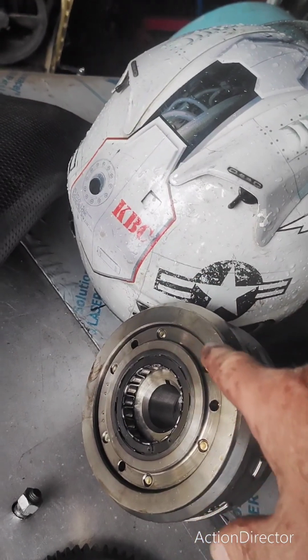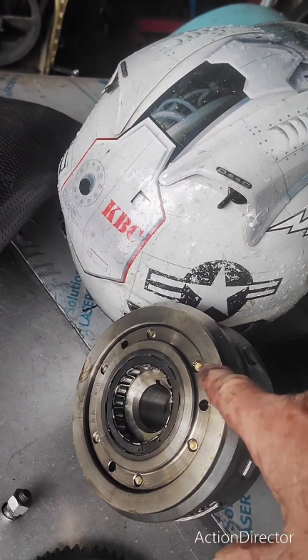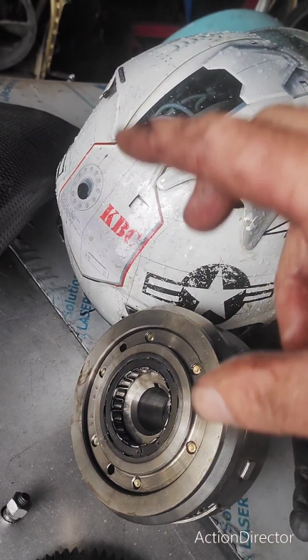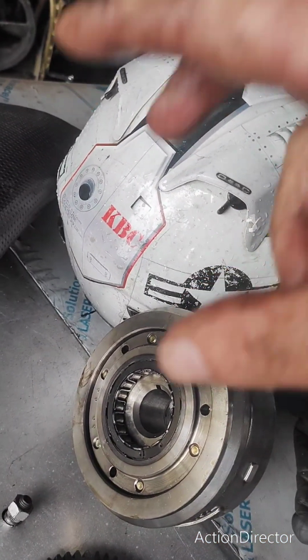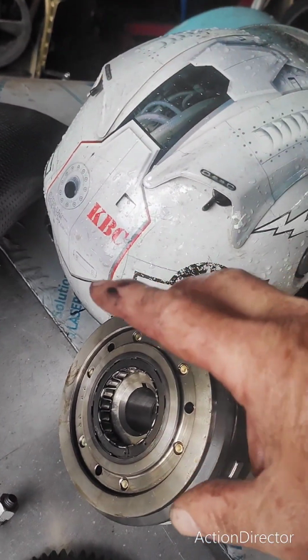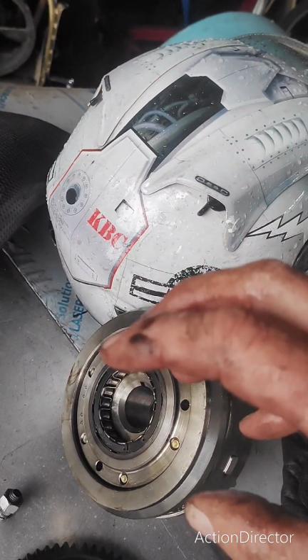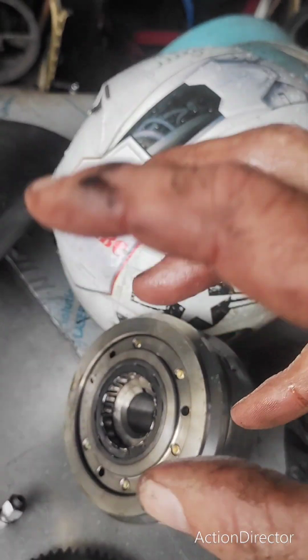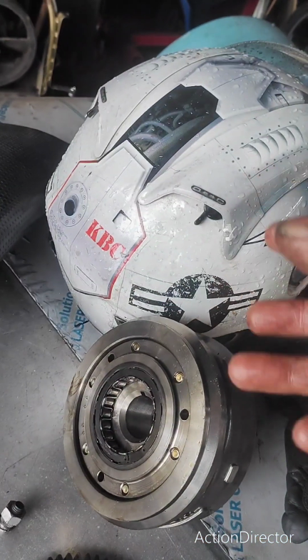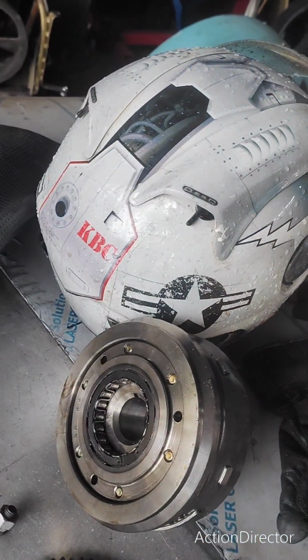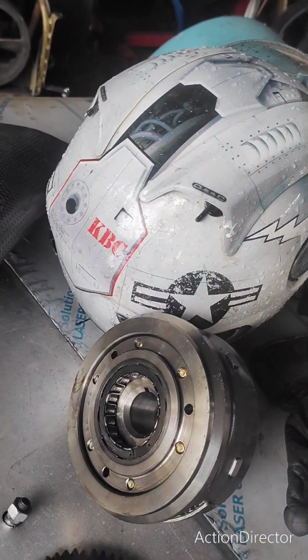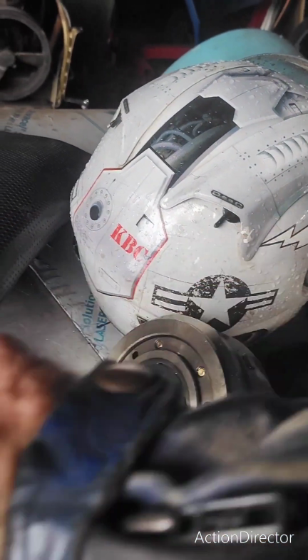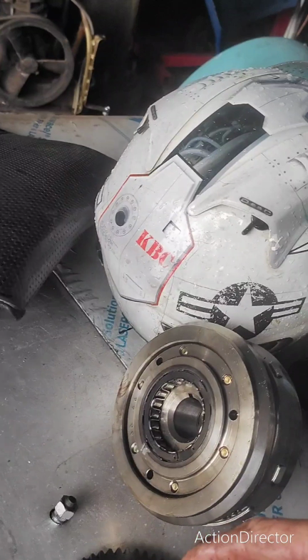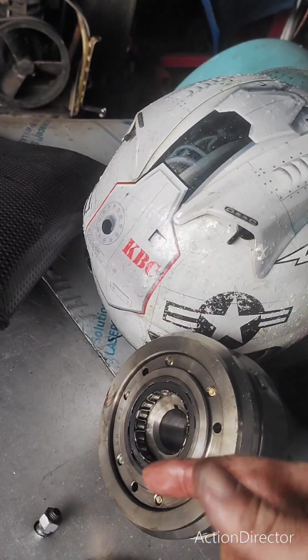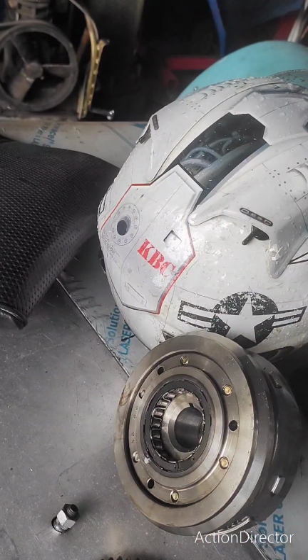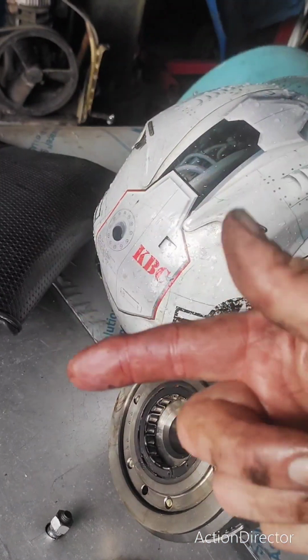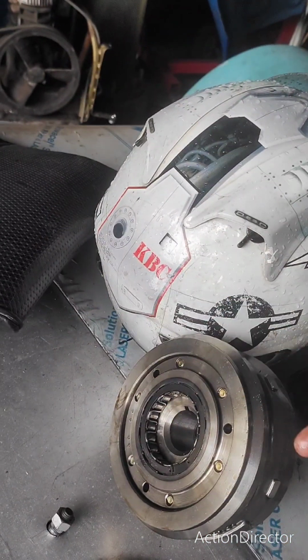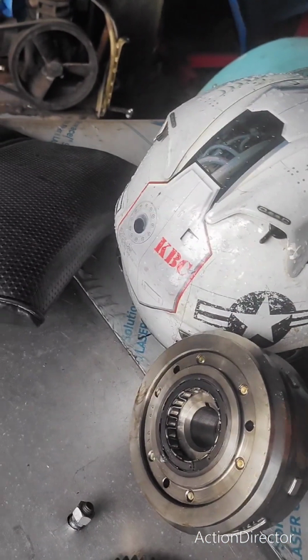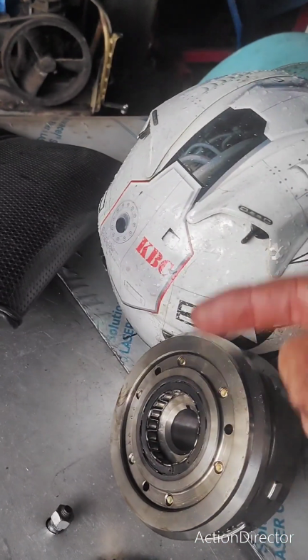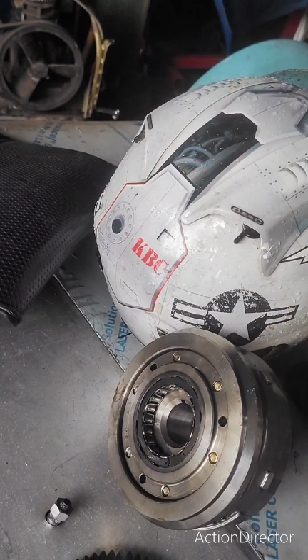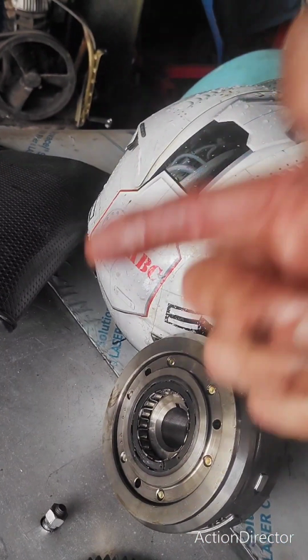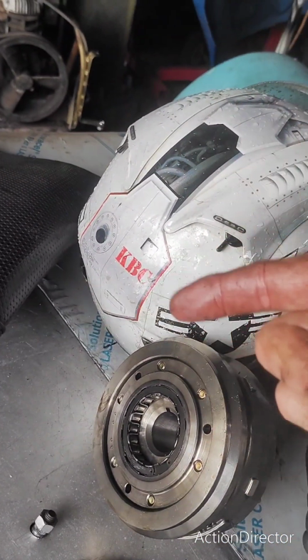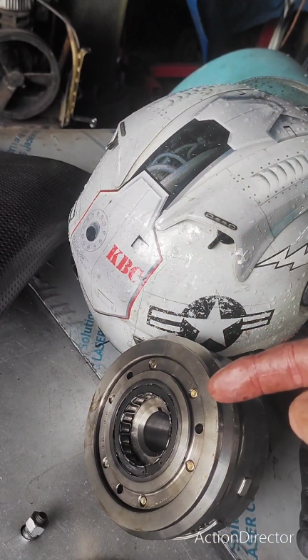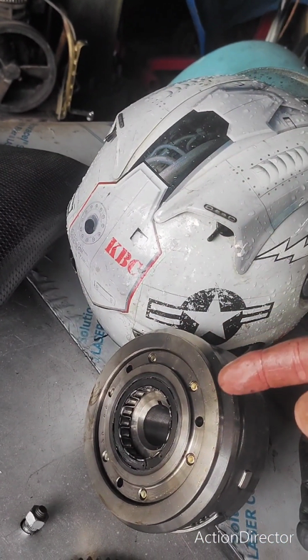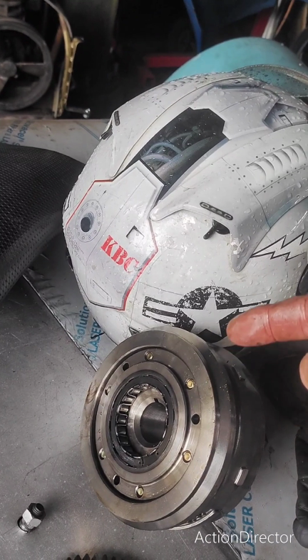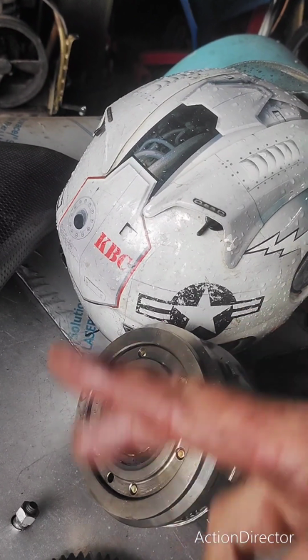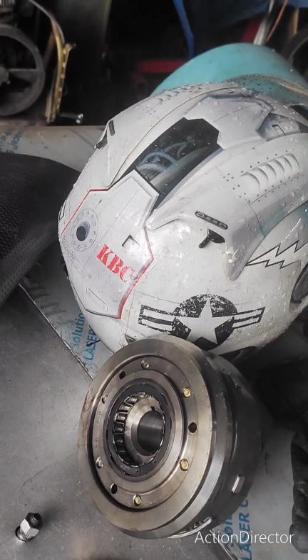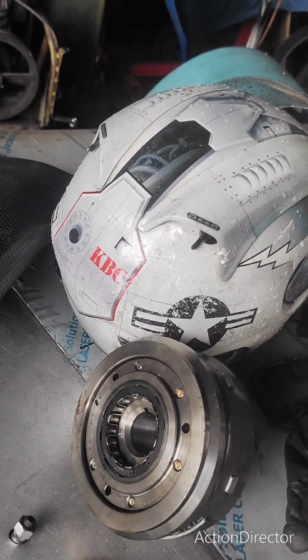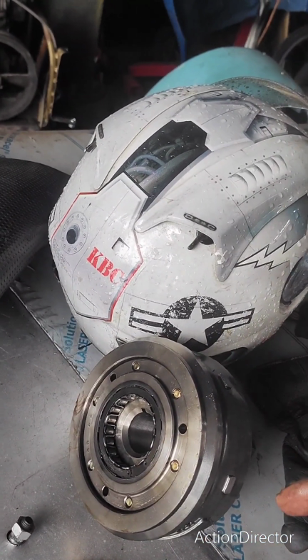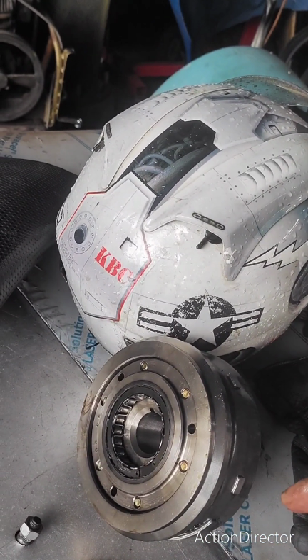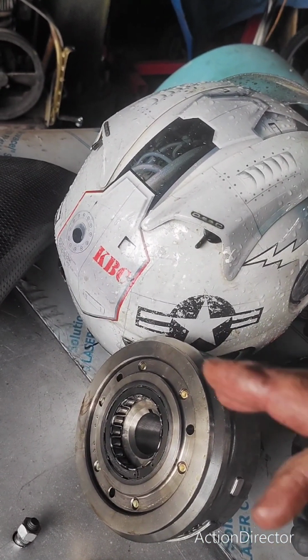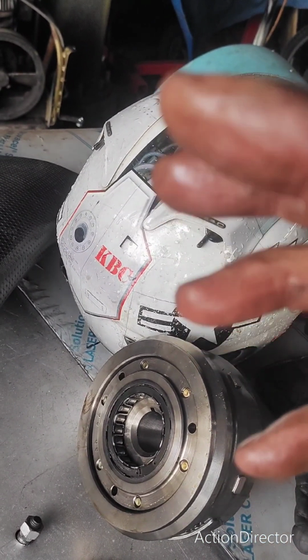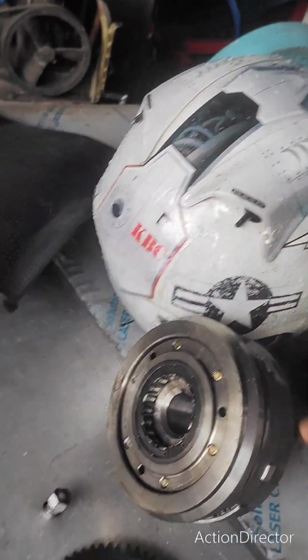50 dollars later, you put it in, reverse the order, put everything back on the bike, put some Loctite on the big nut, torque it up real tight, and then put it all back together and you're good to go.